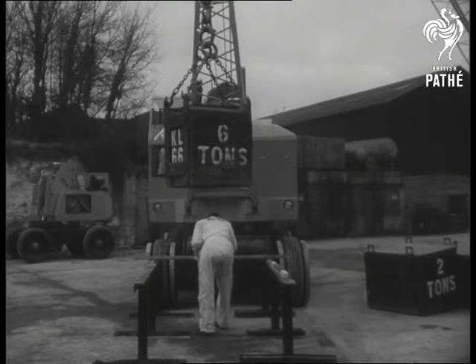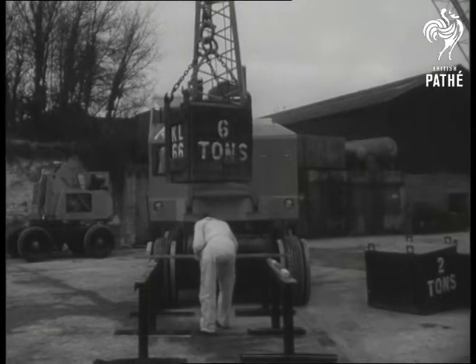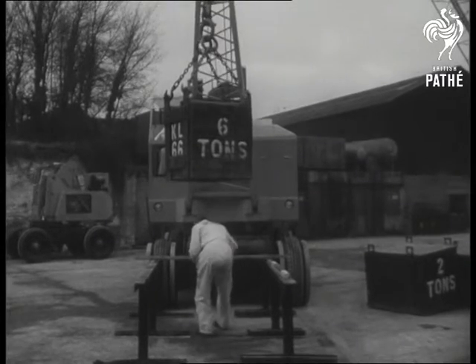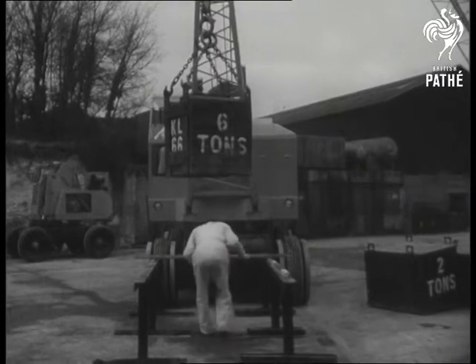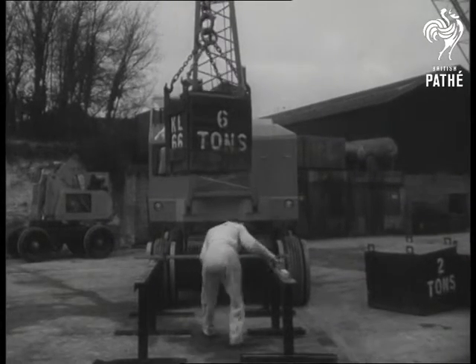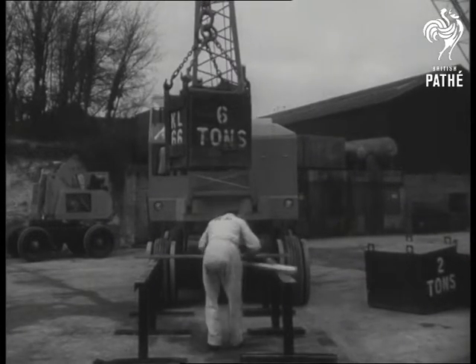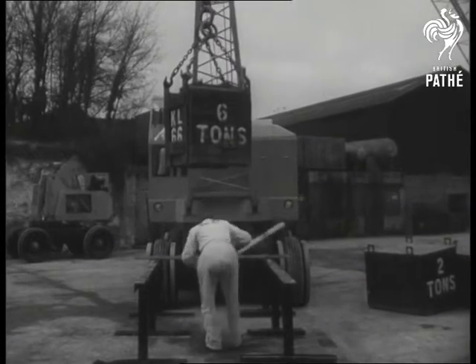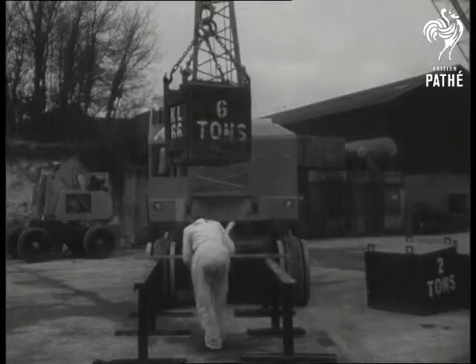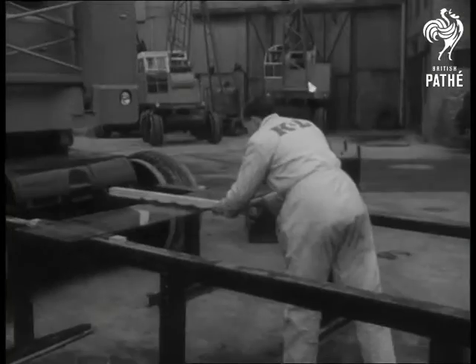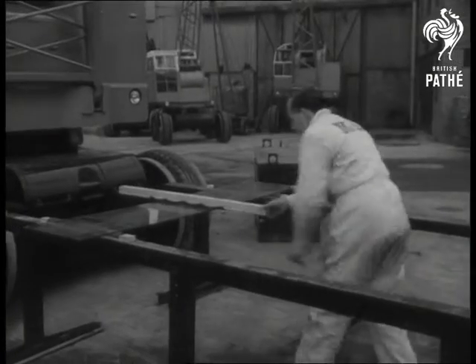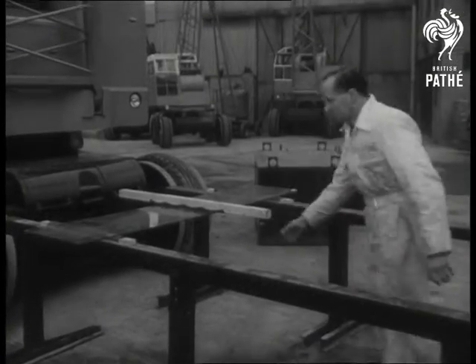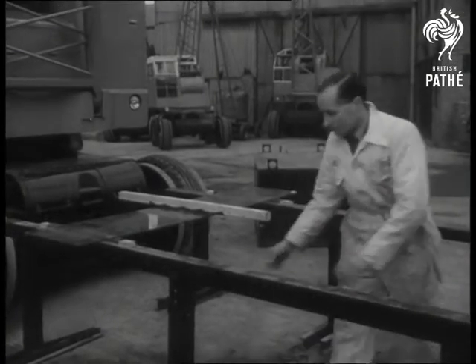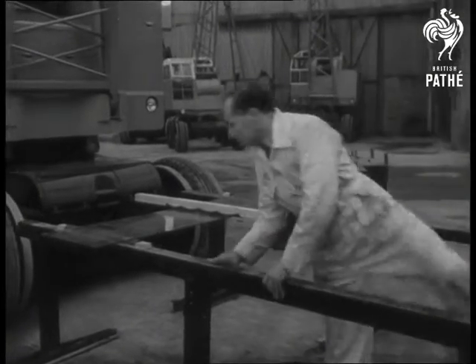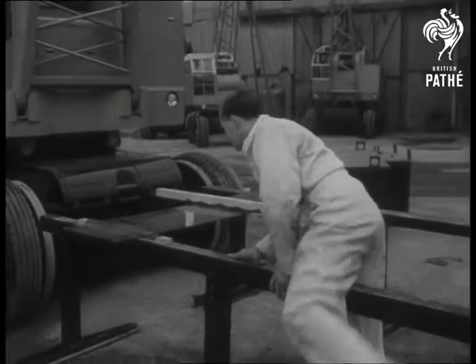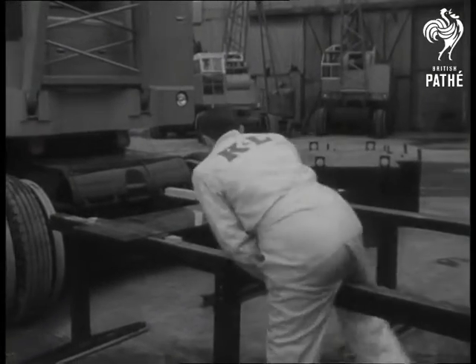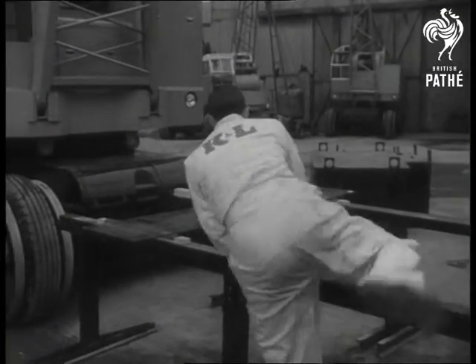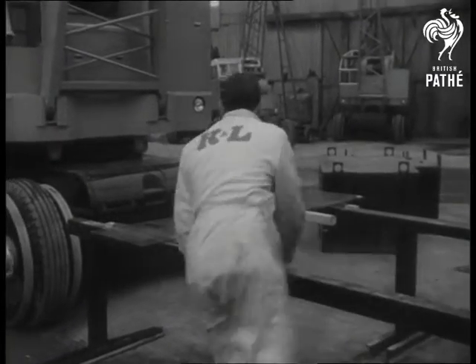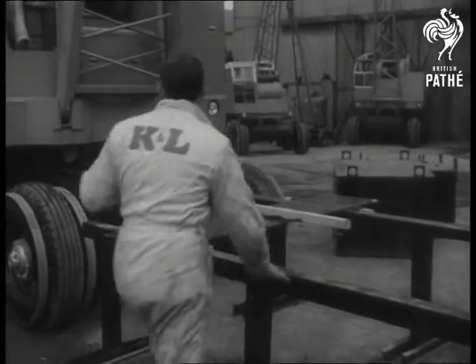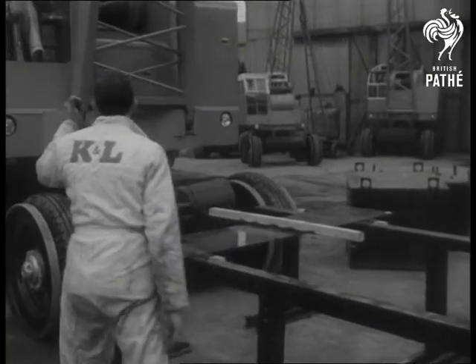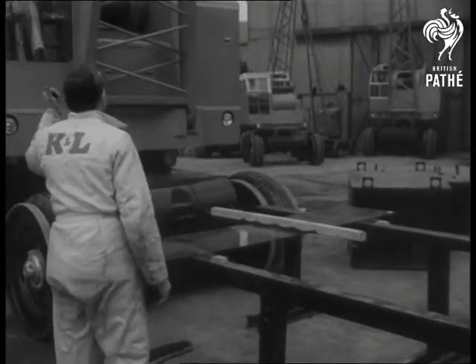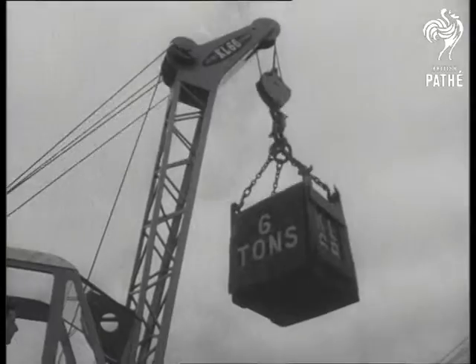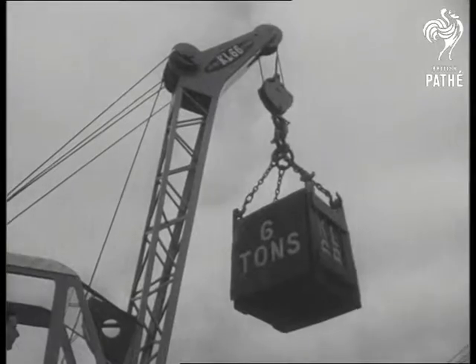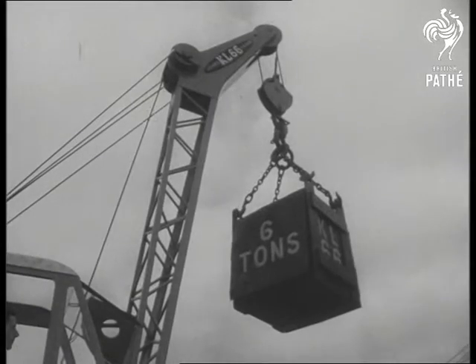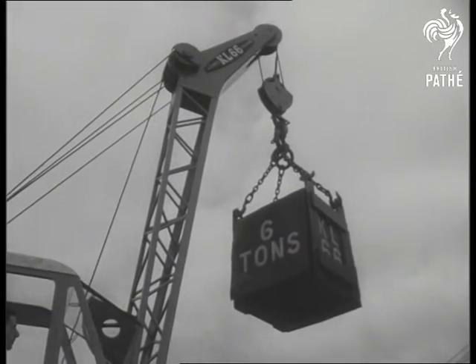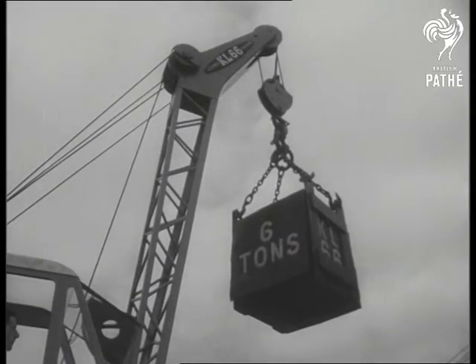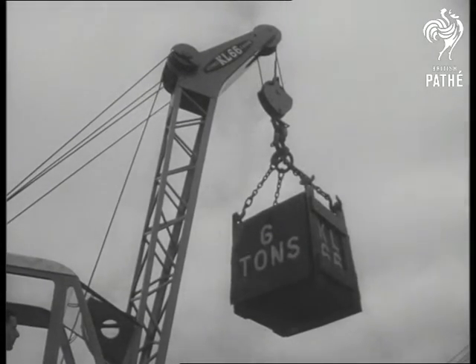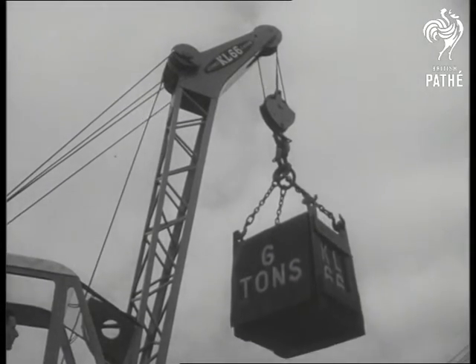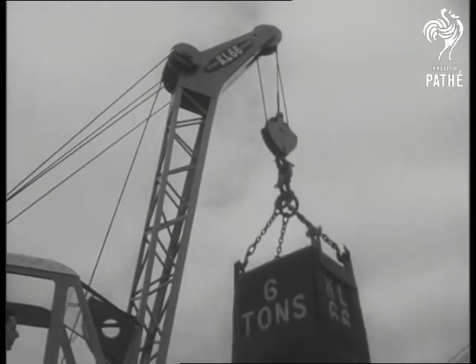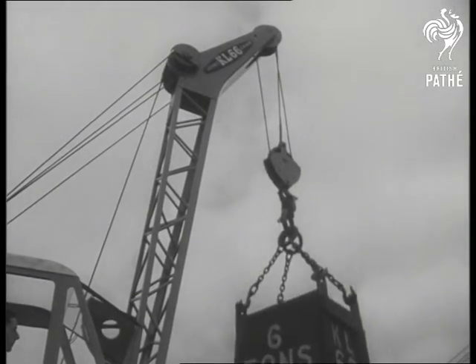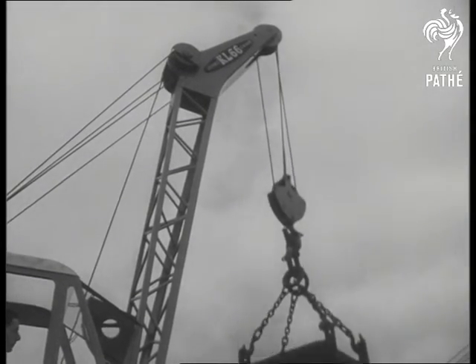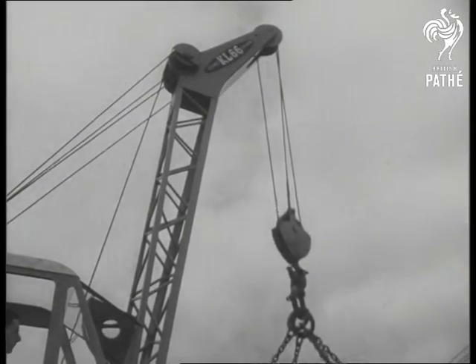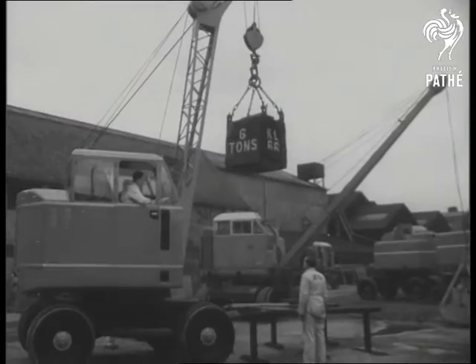Now they're up to something else. It's a sheet of ordinary glass, the object being to bend it without breaking it. It's a degree of accuracy and control never before achieved, ideal for lowering girders and masonry exactly in position.